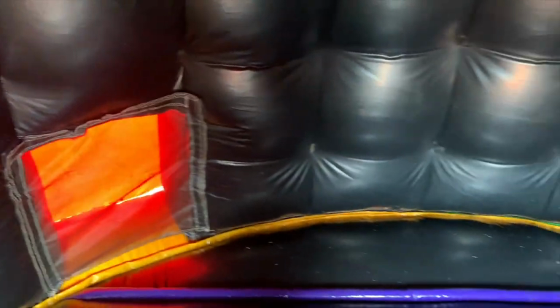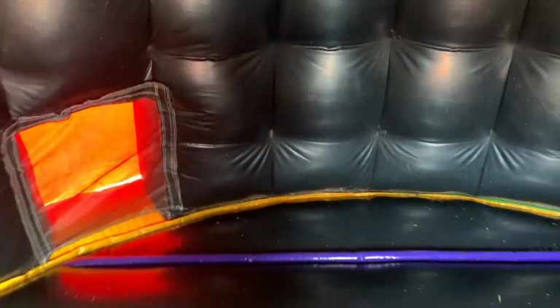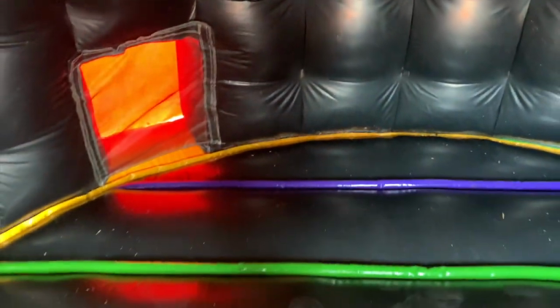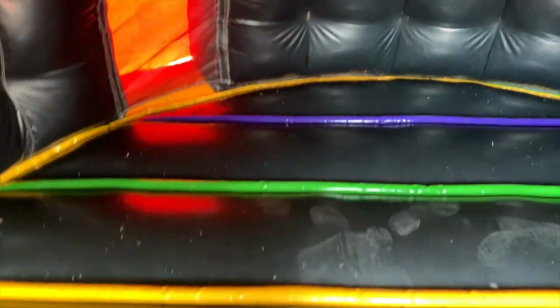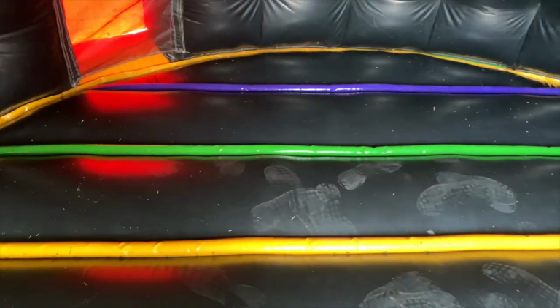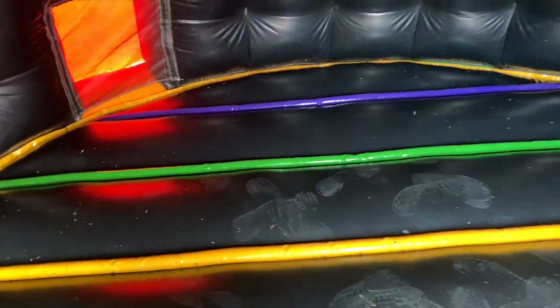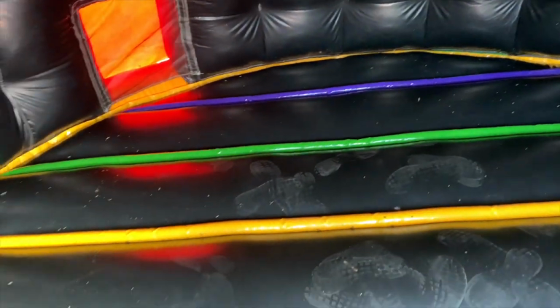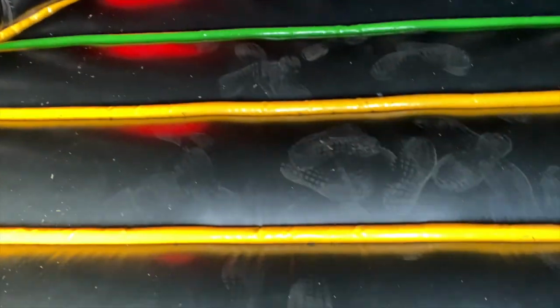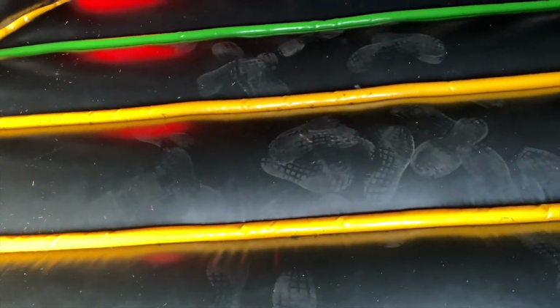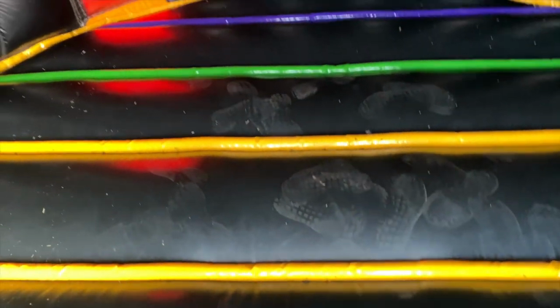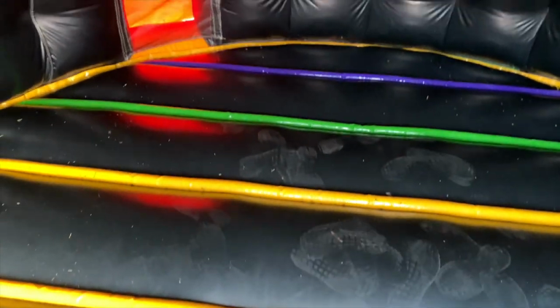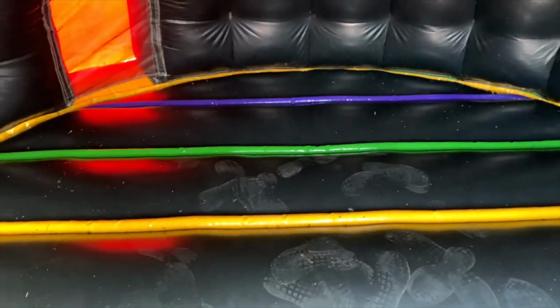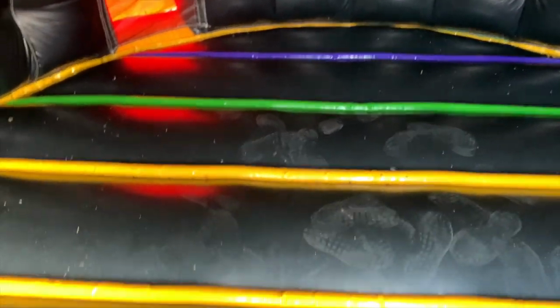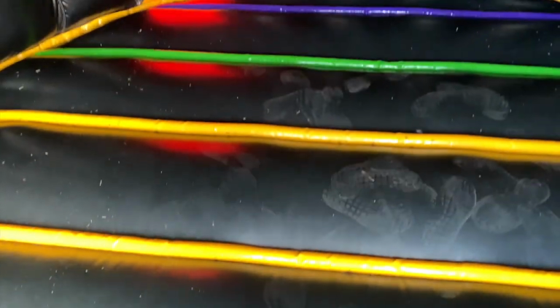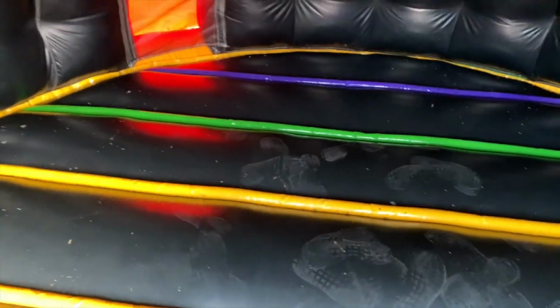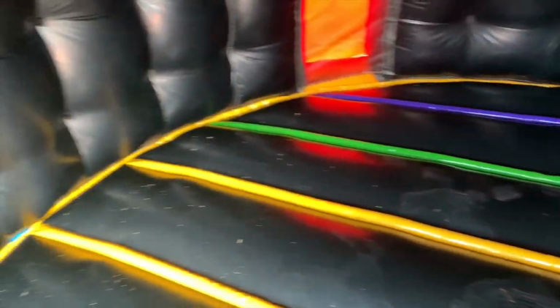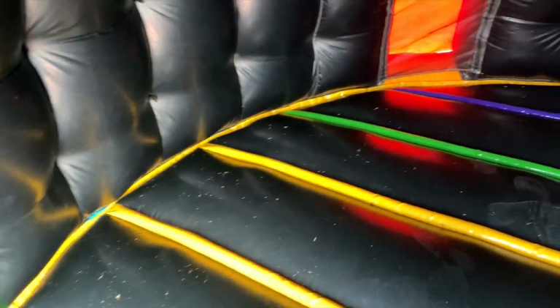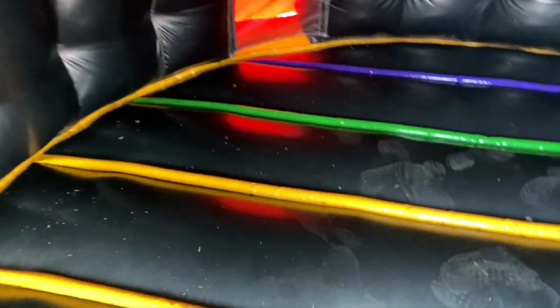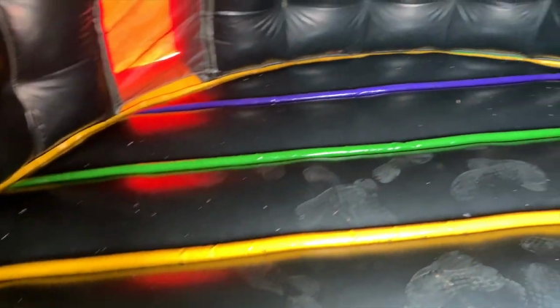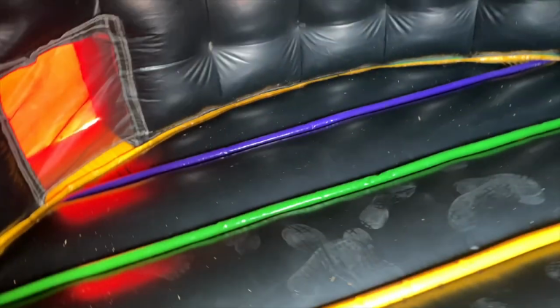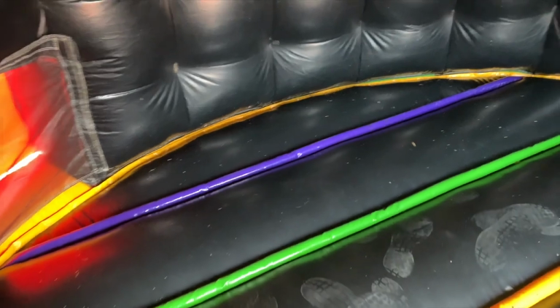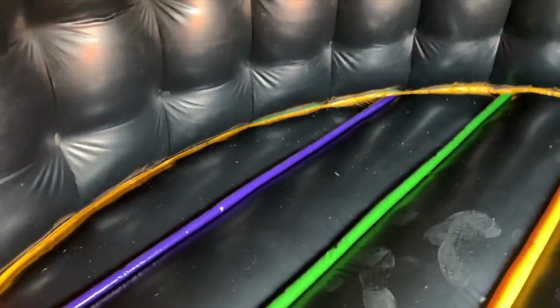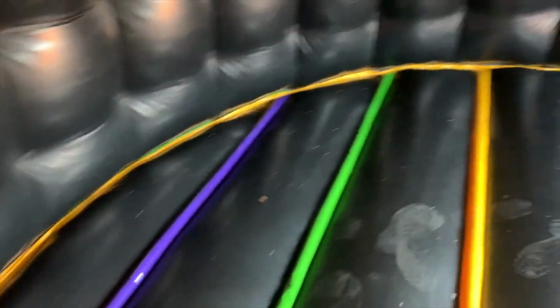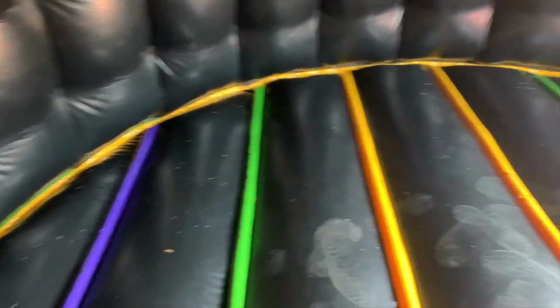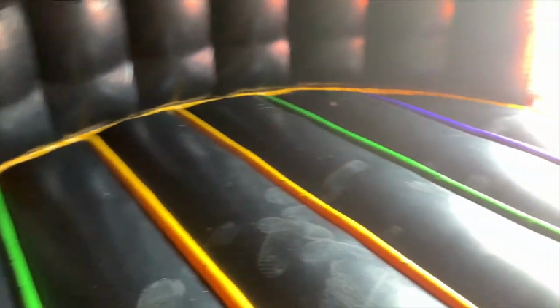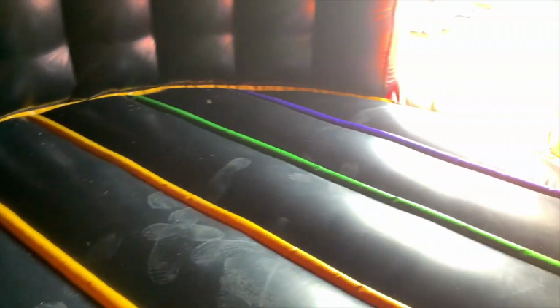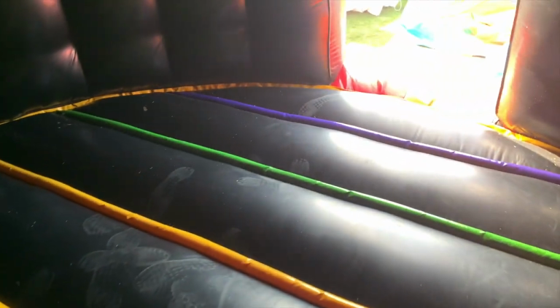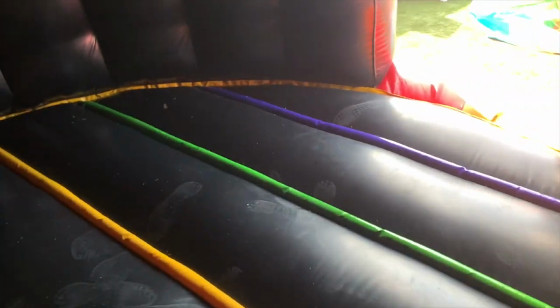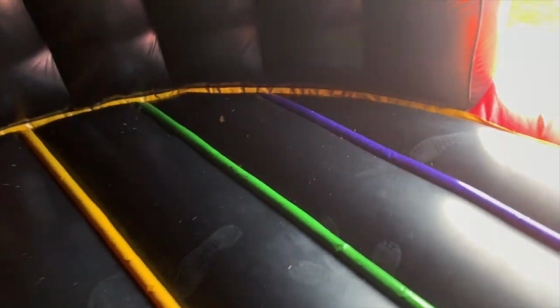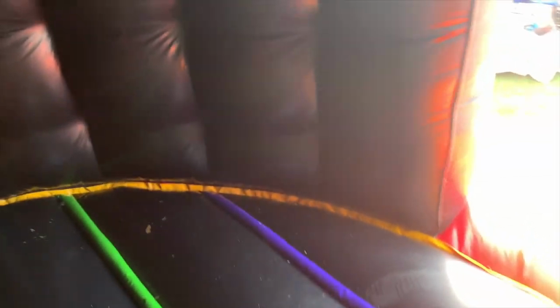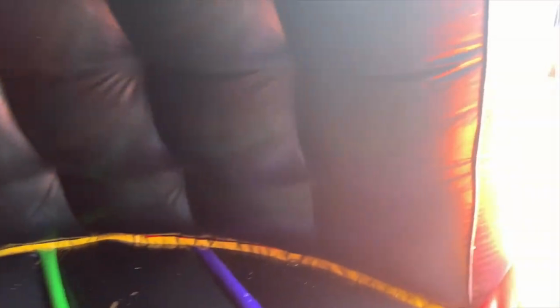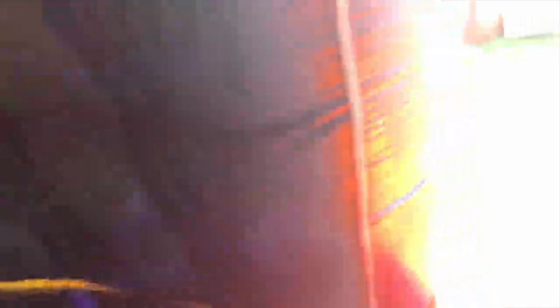Check out the bouncing area — it's neon. Sorry for all the mess, we're actually about to clean it. The inside is pretty cool with all these bright colors. Looks really nice inside. Let me take you guys to the outside.